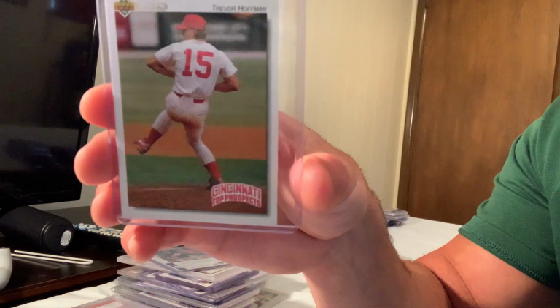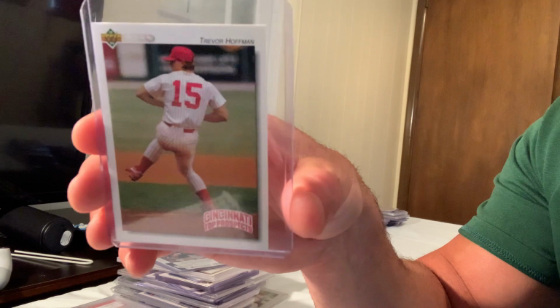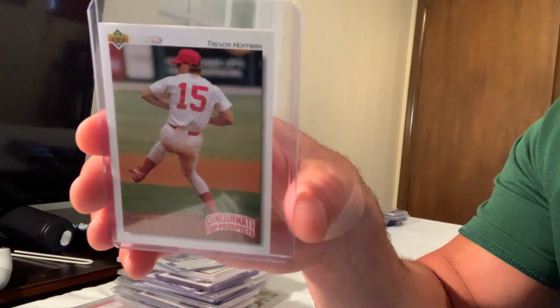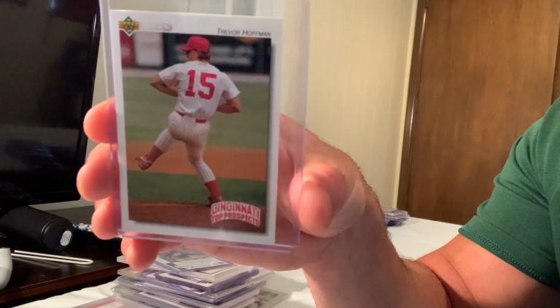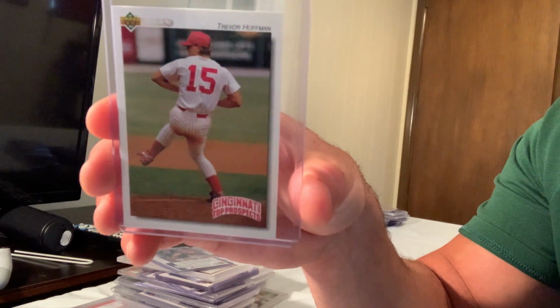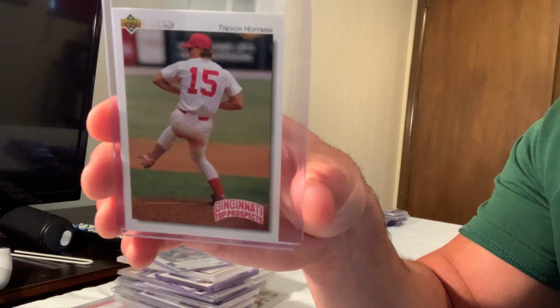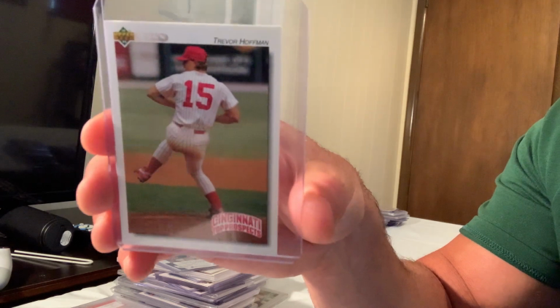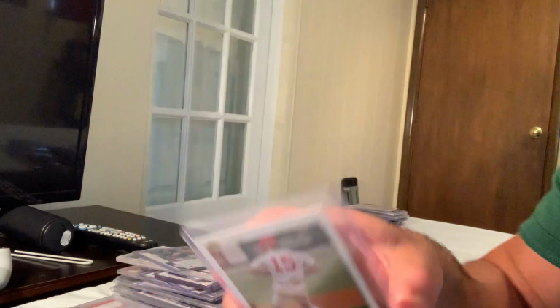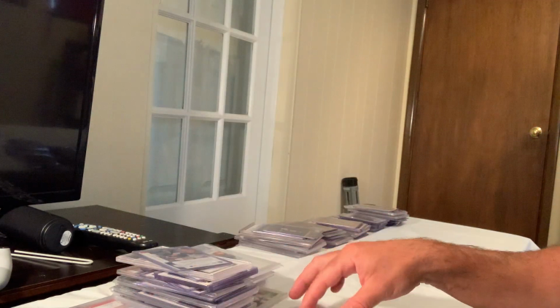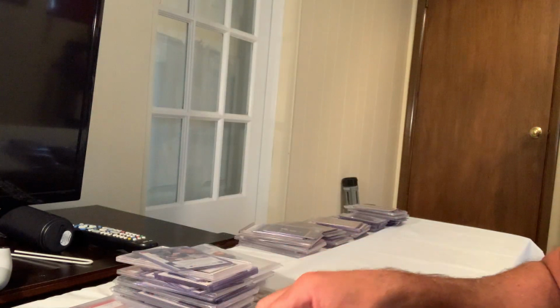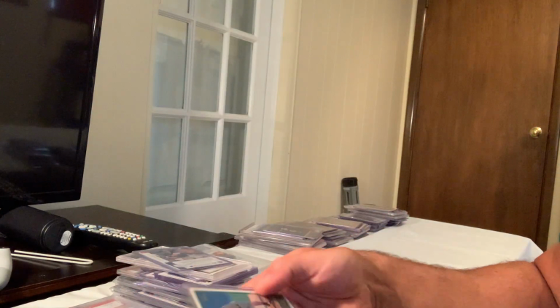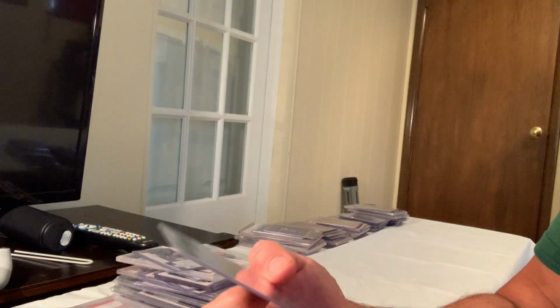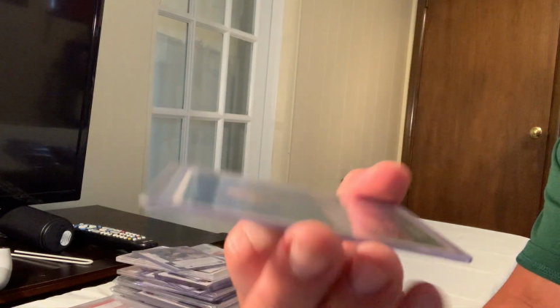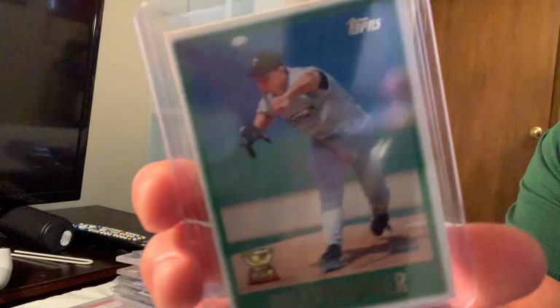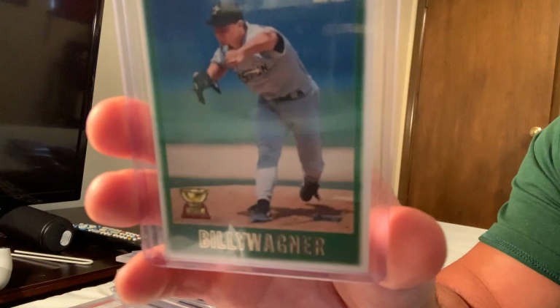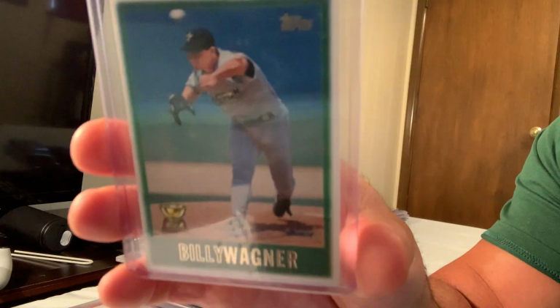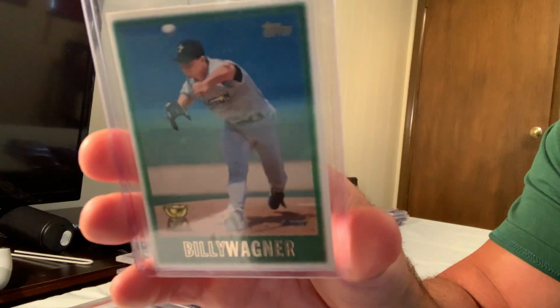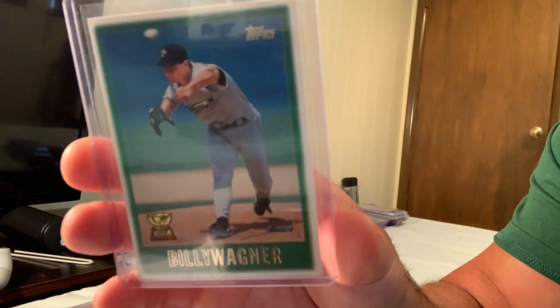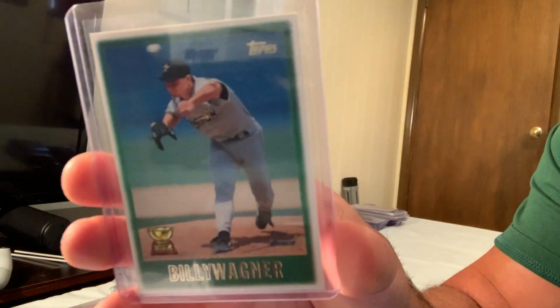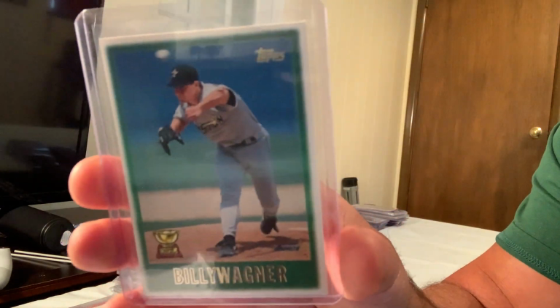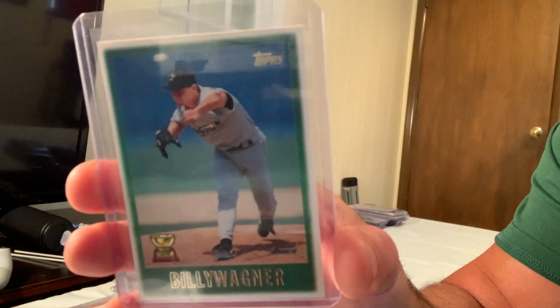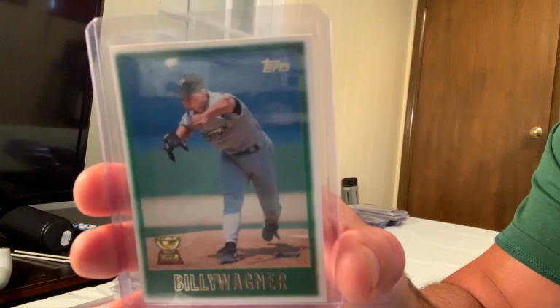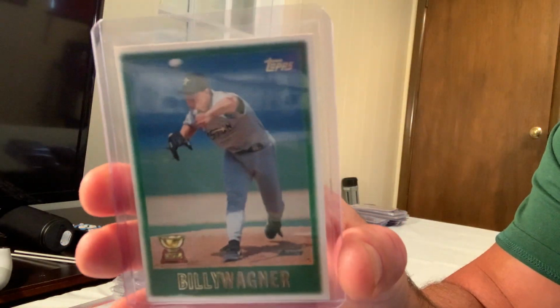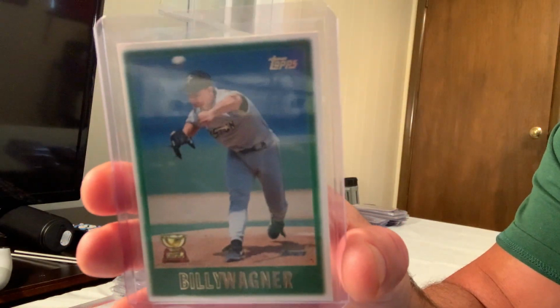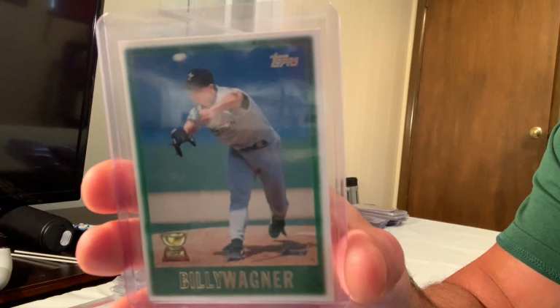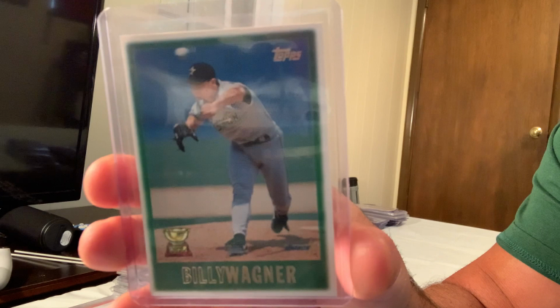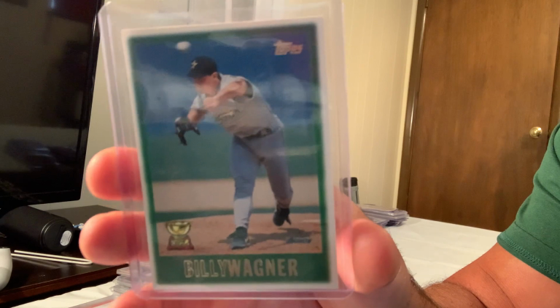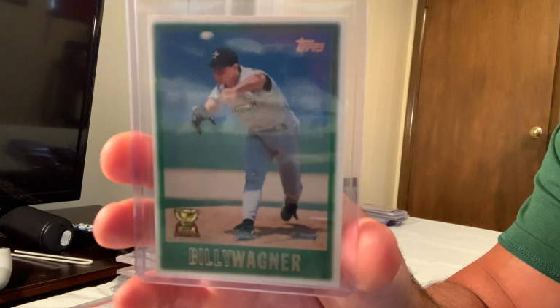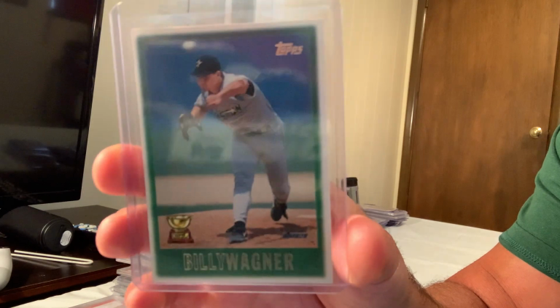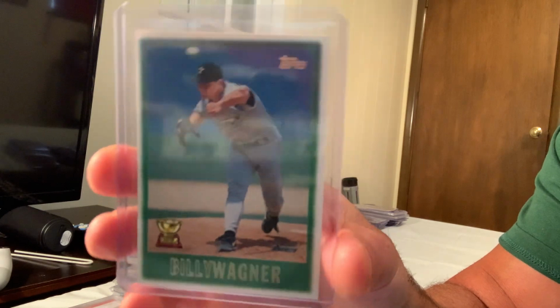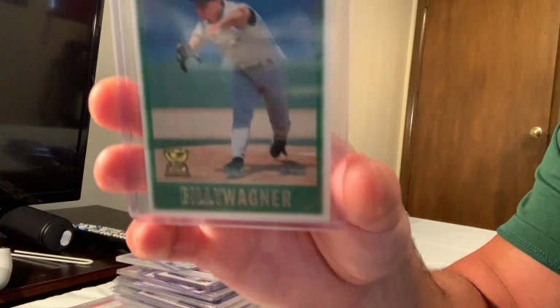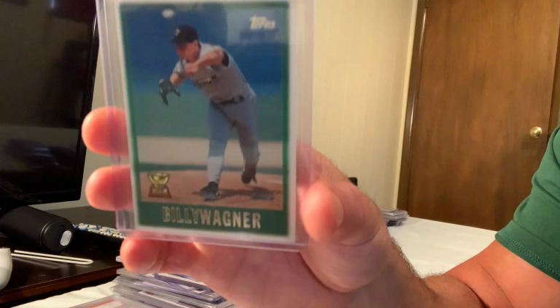Here's the gold cup Billy Wagner rookie/second year card — the 1992 Topps Gold — which also sold for $200 on eBay.